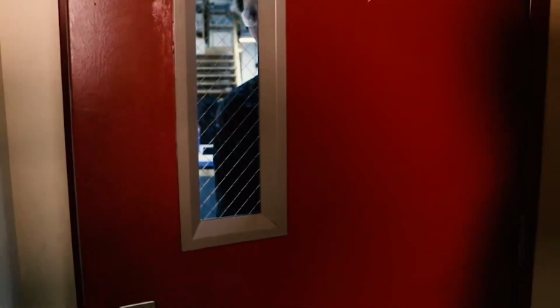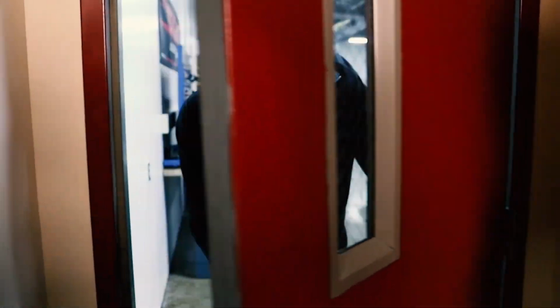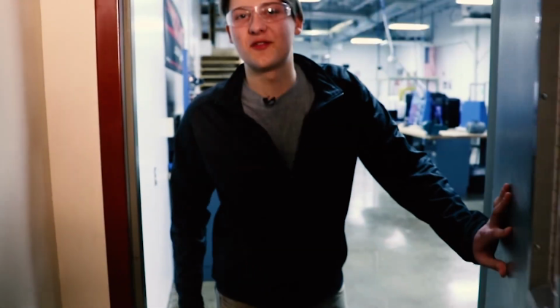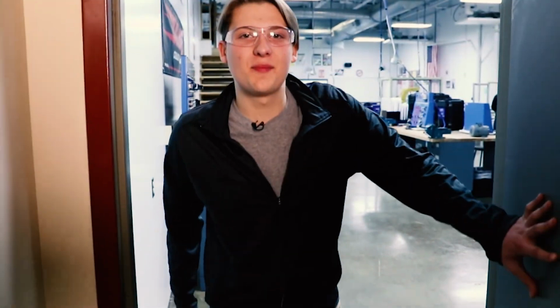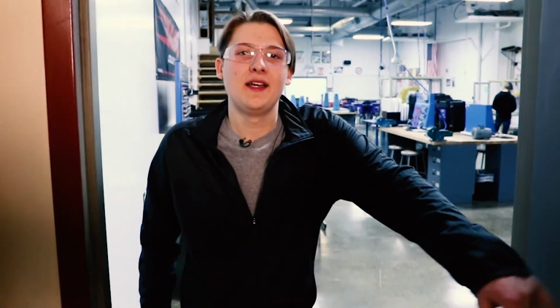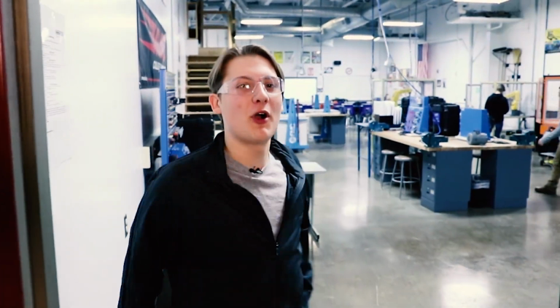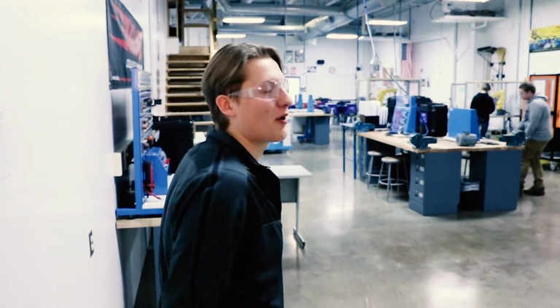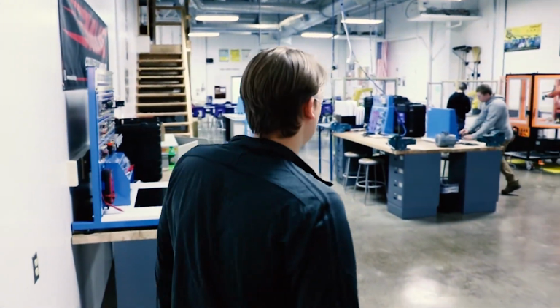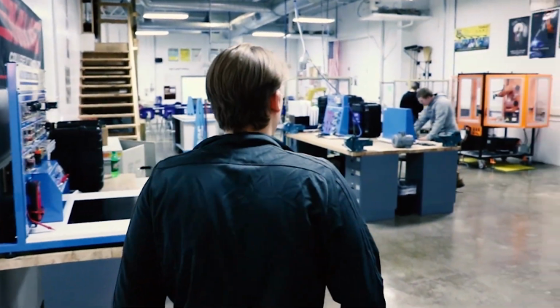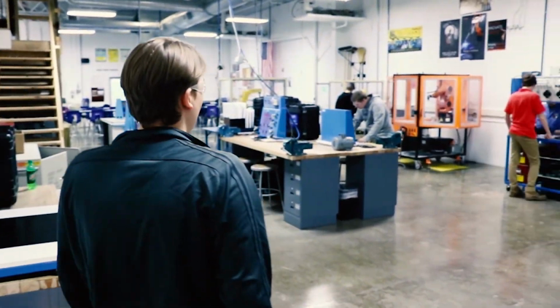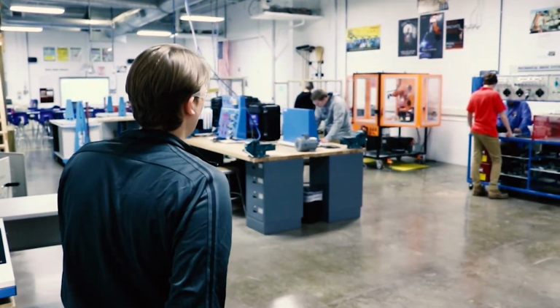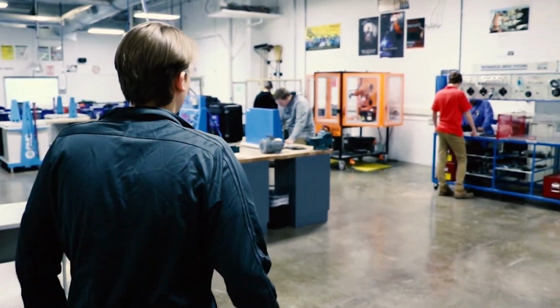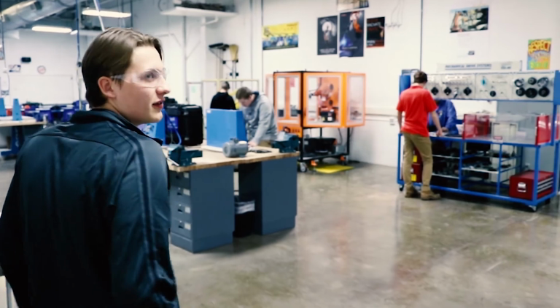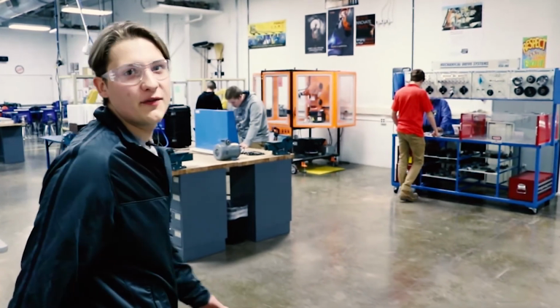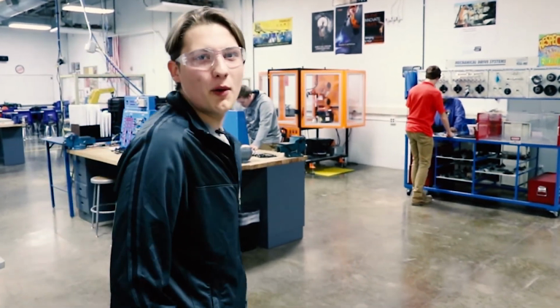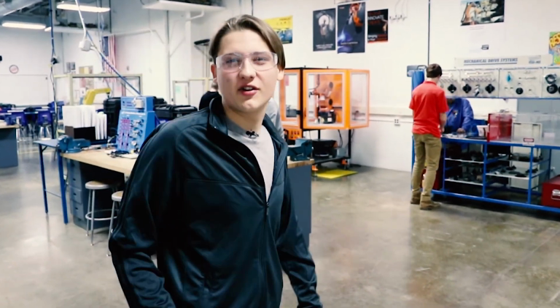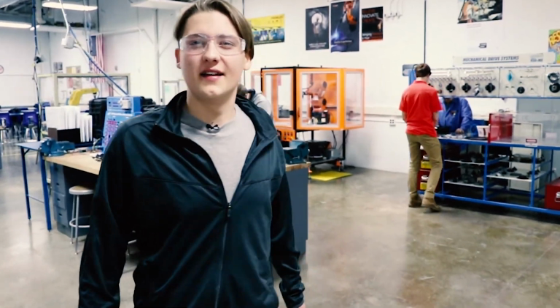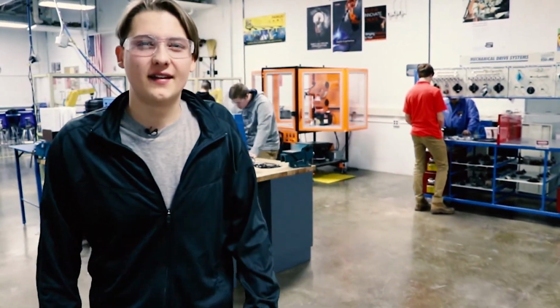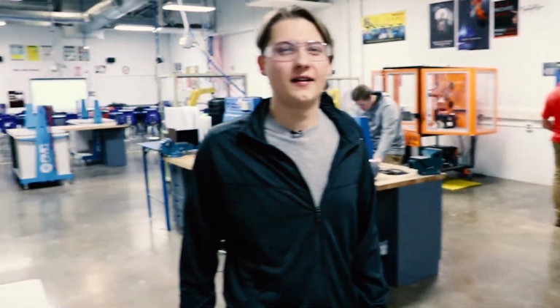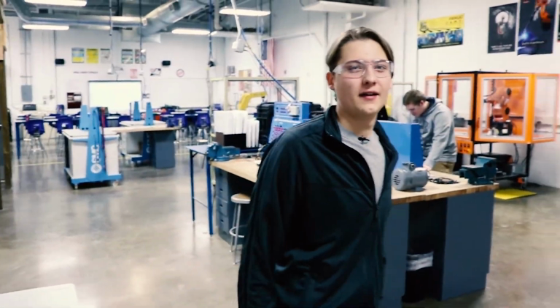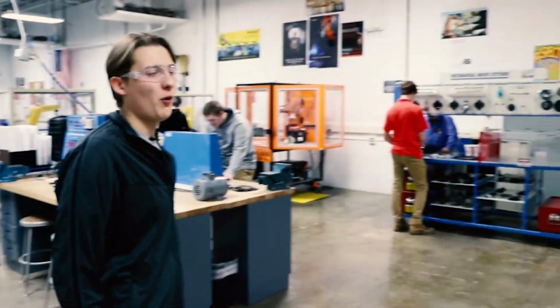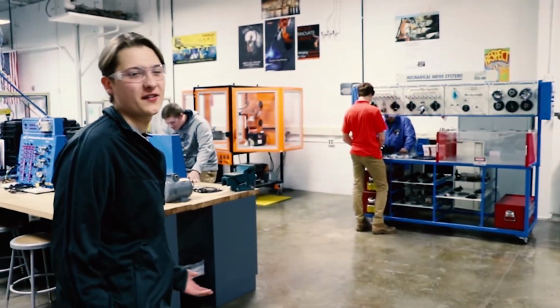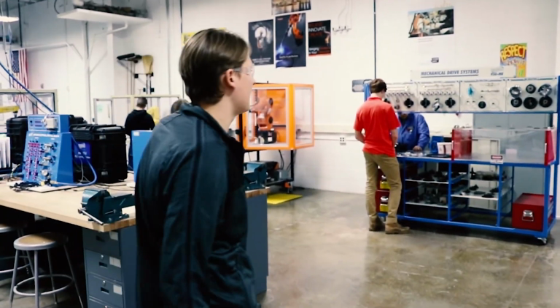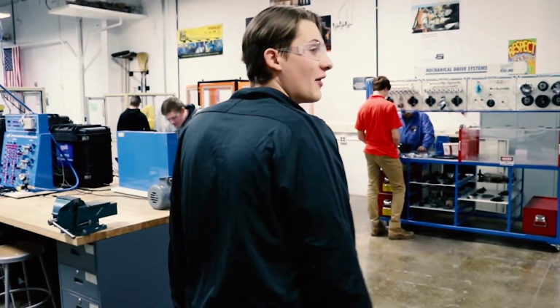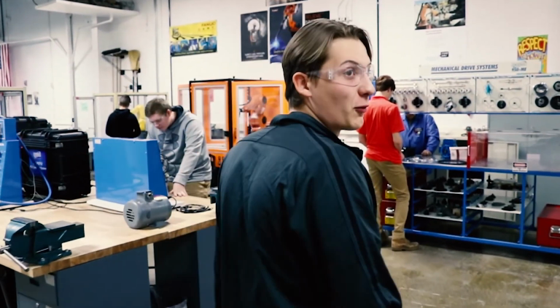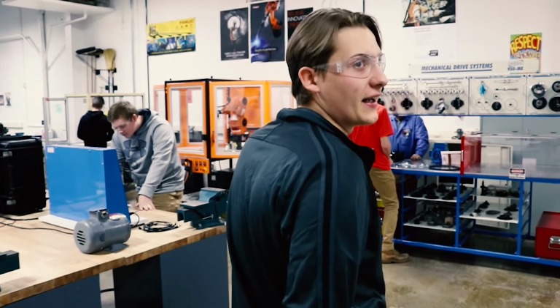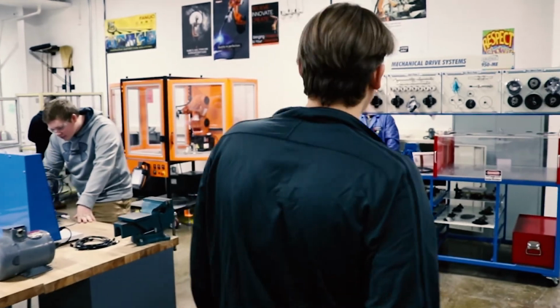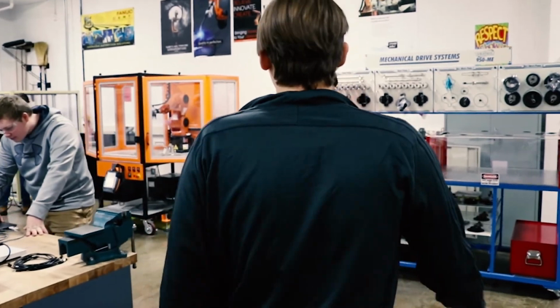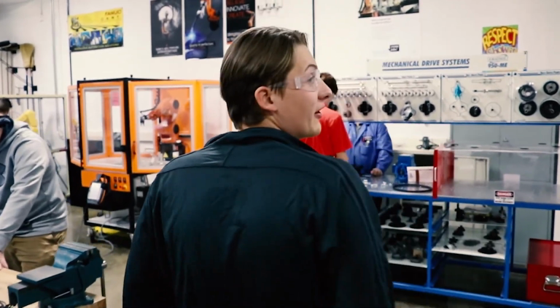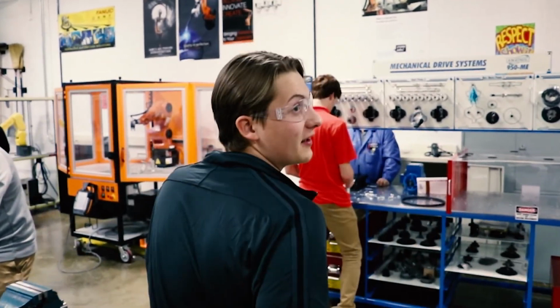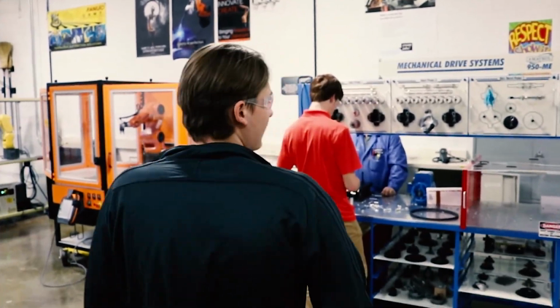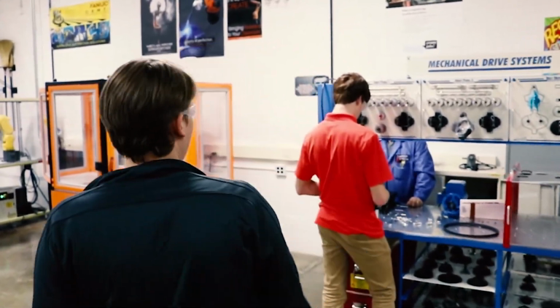I knew you guys would drop by. Welcome to our mechatronics lab — come on in. Do you even know what mechatronics is? It's just the concept of everything working together. You'll get a pretty good idea by the time you leave.